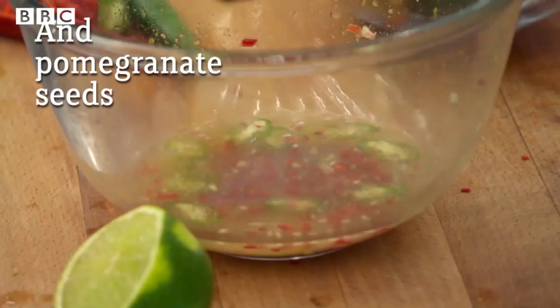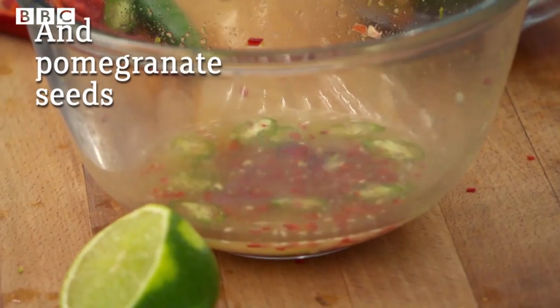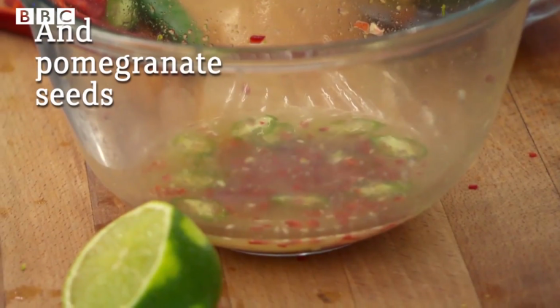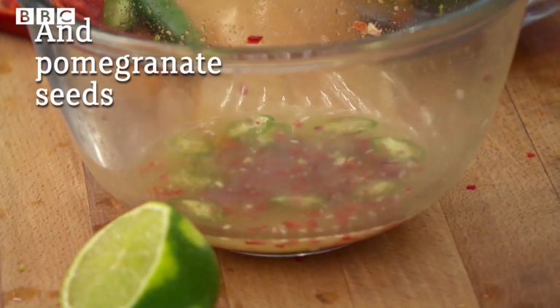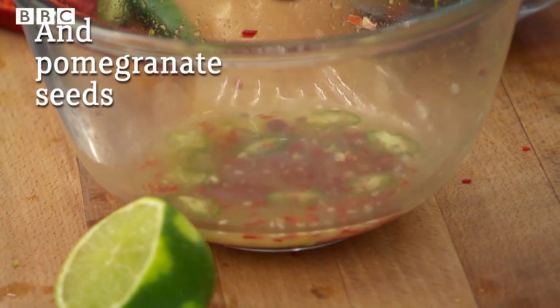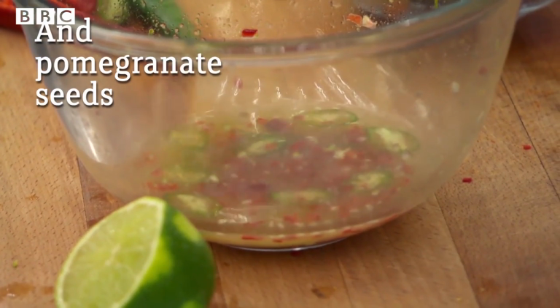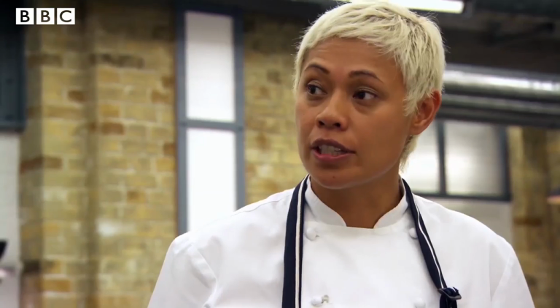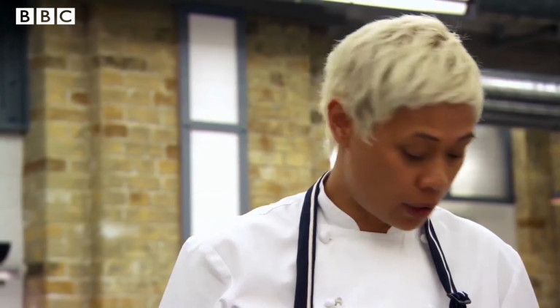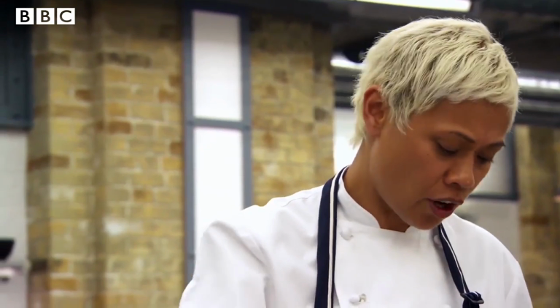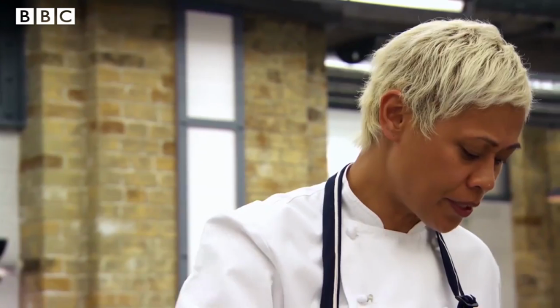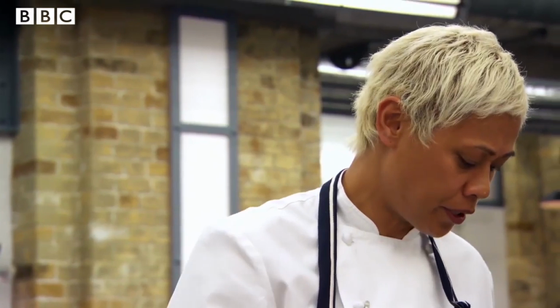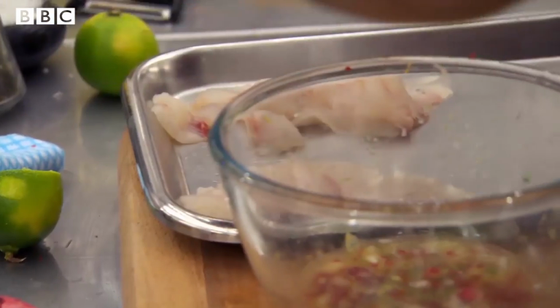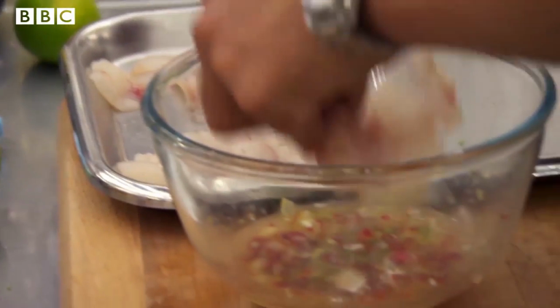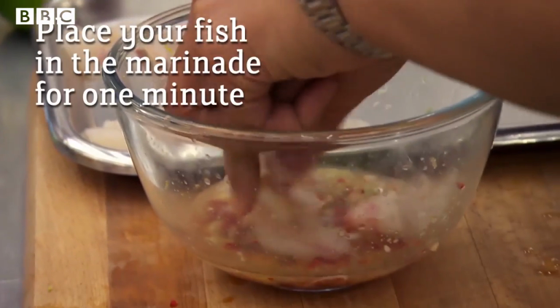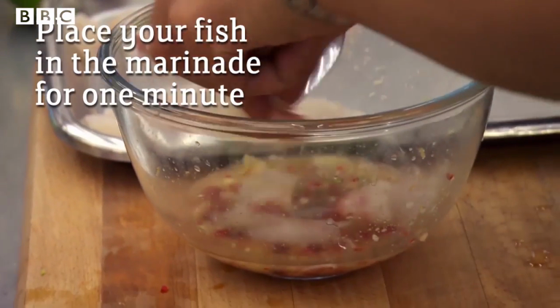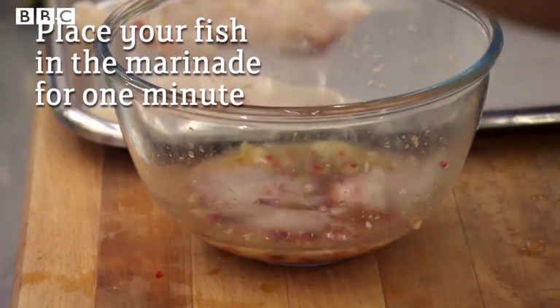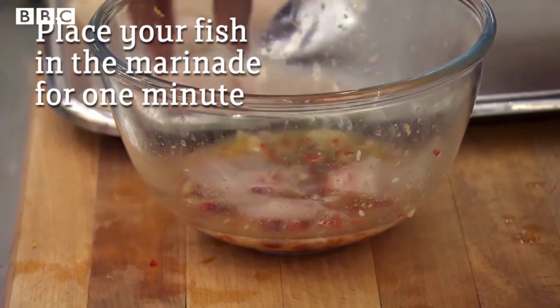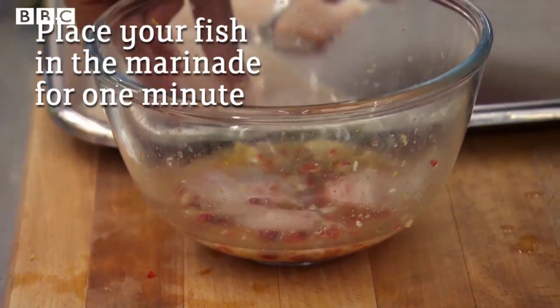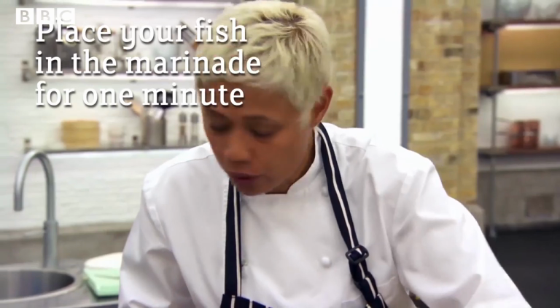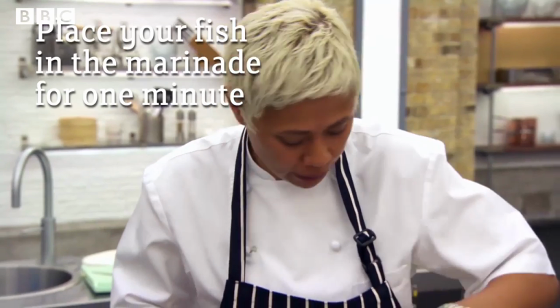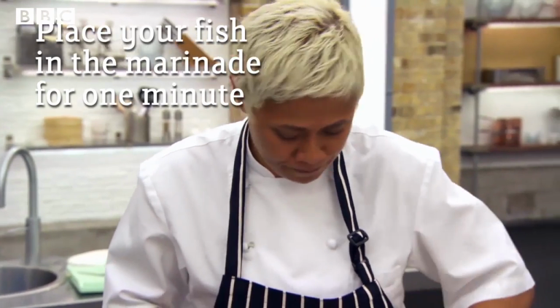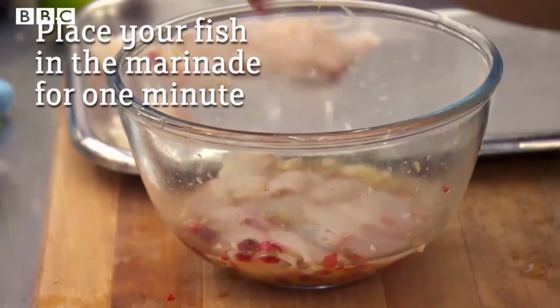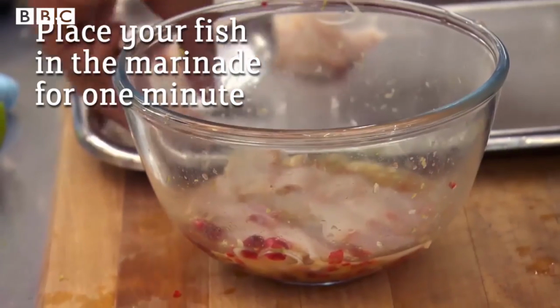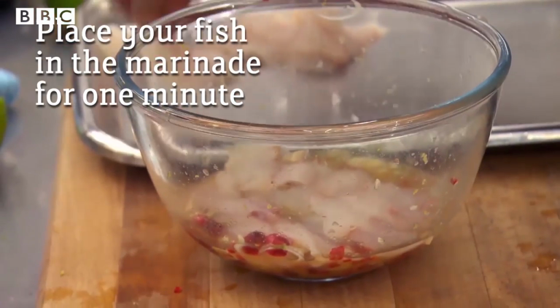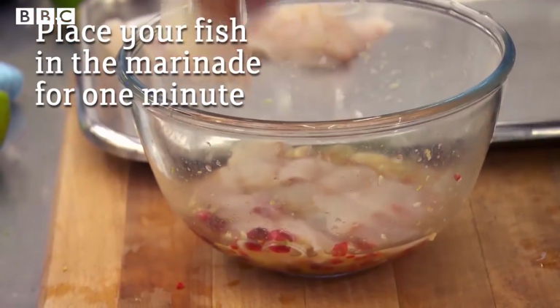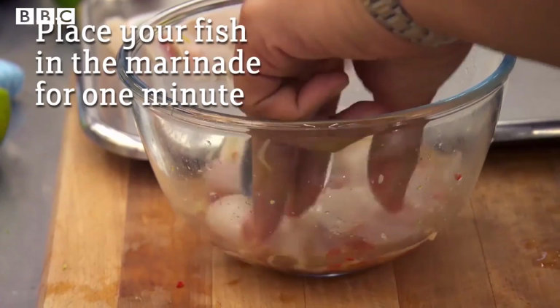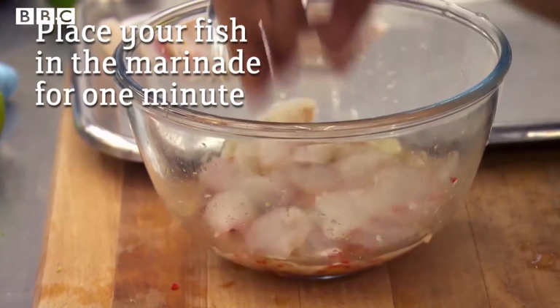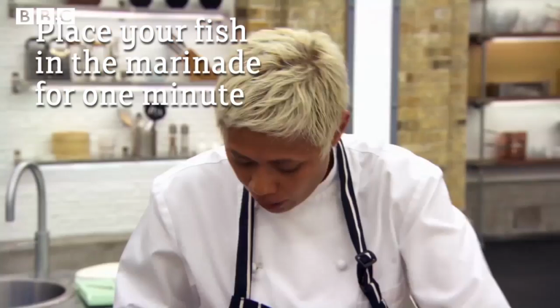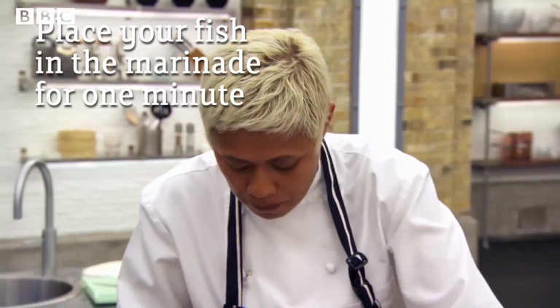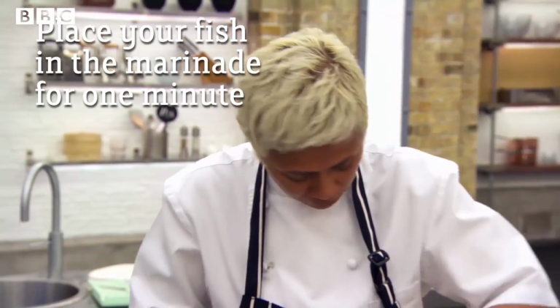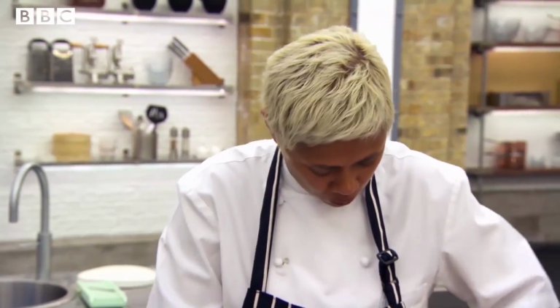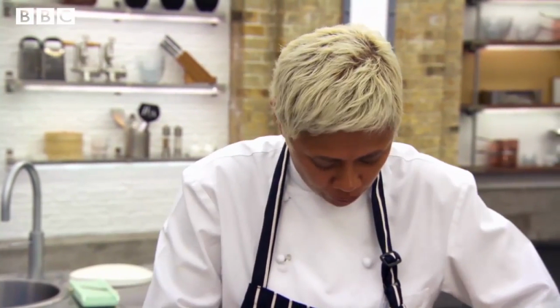The name of the marinade in South America — they call it tiger's milk. Now I'm going to drop my fish into the marinade. How long does it want to be in there? A minute — no more than that.